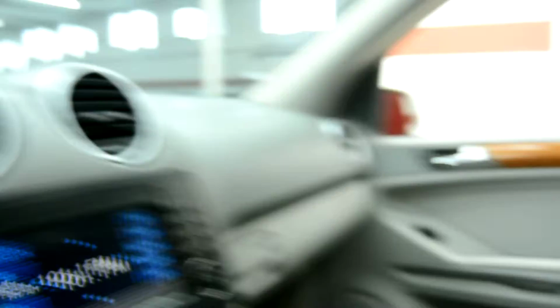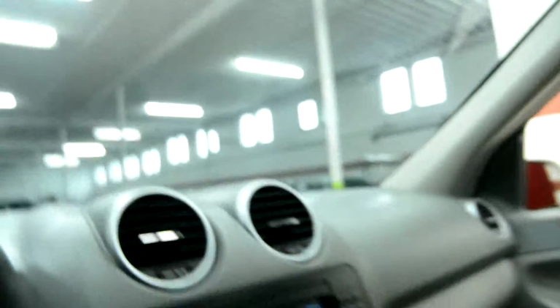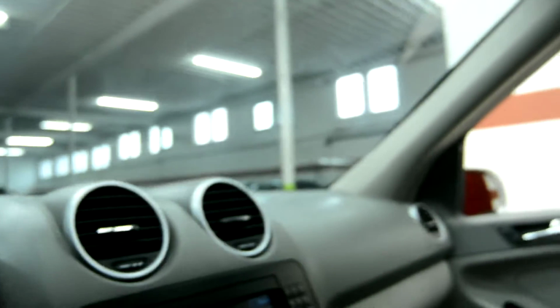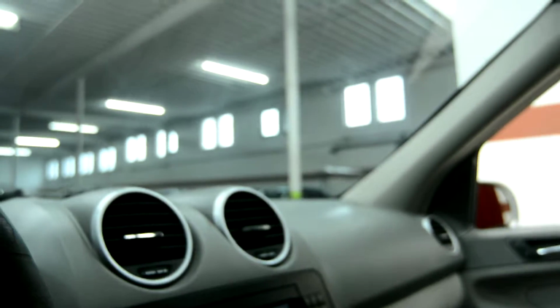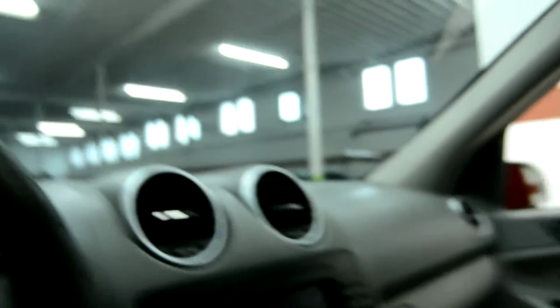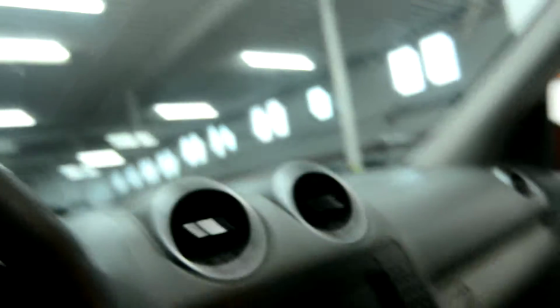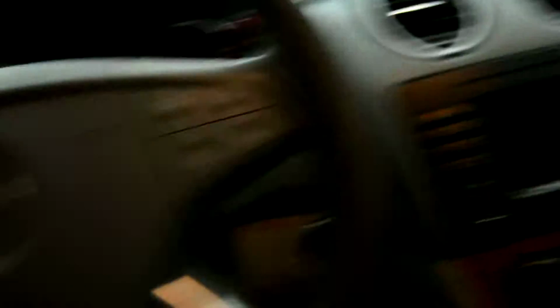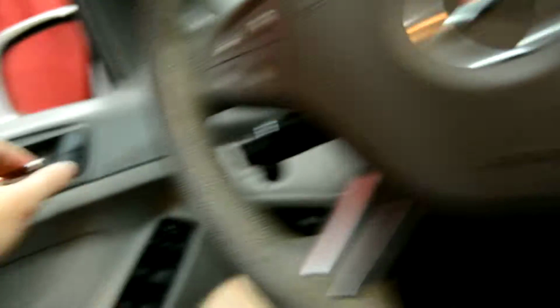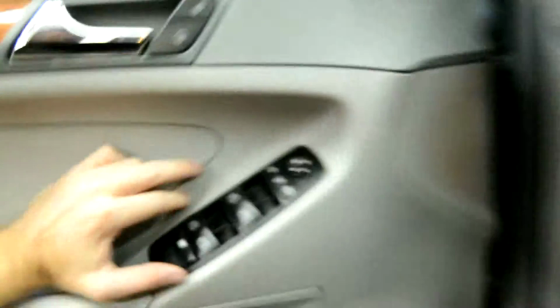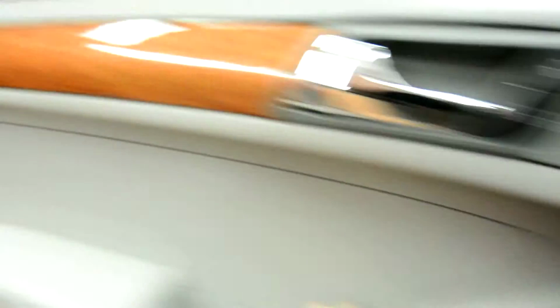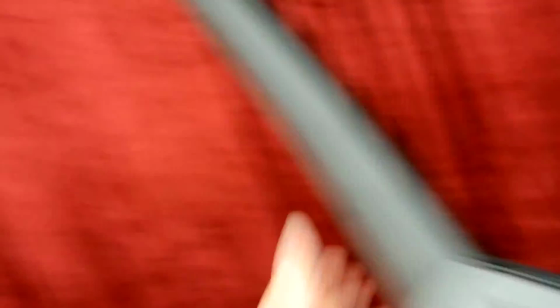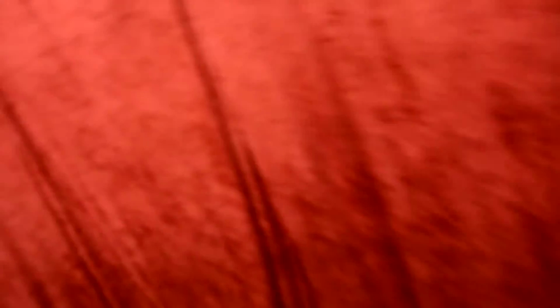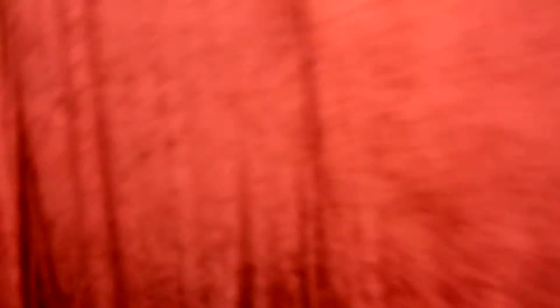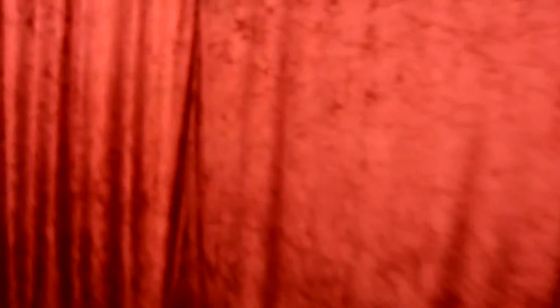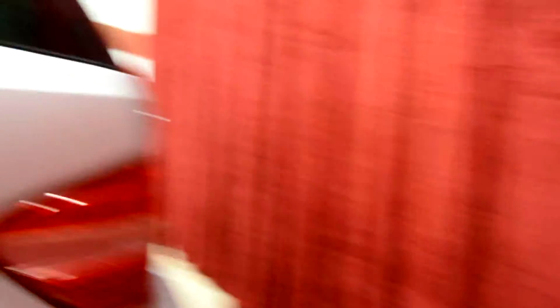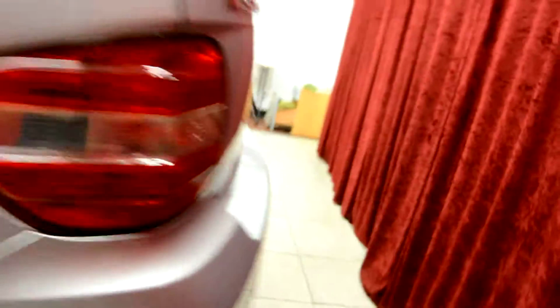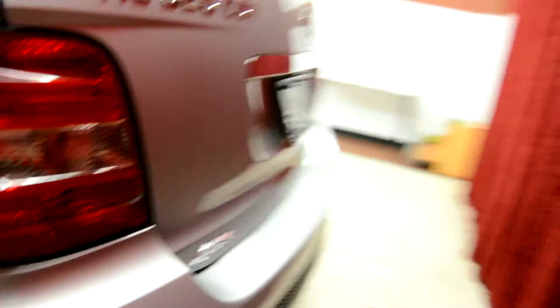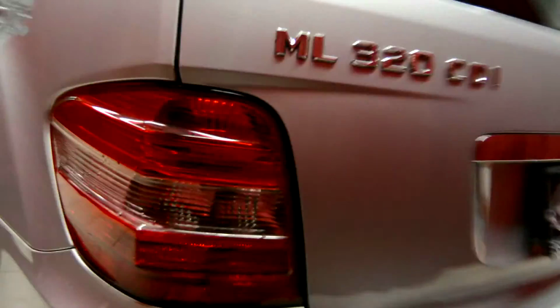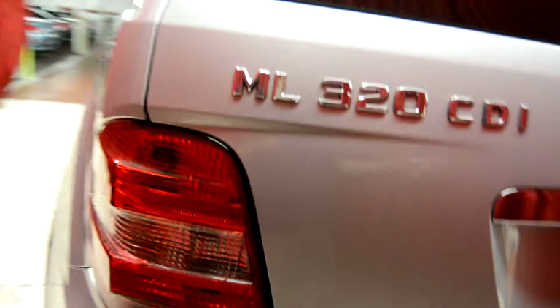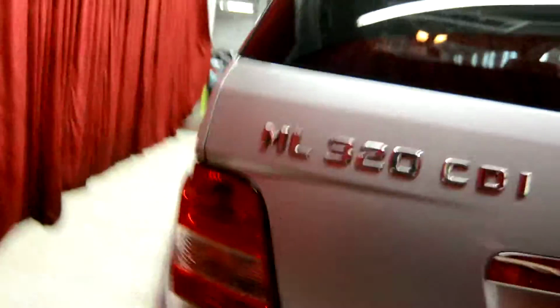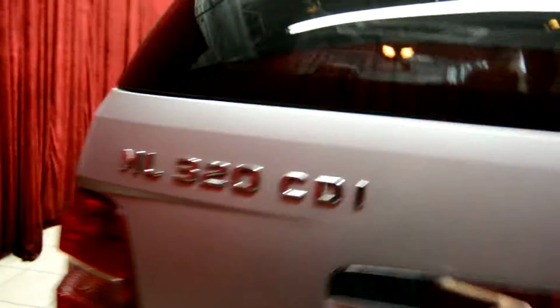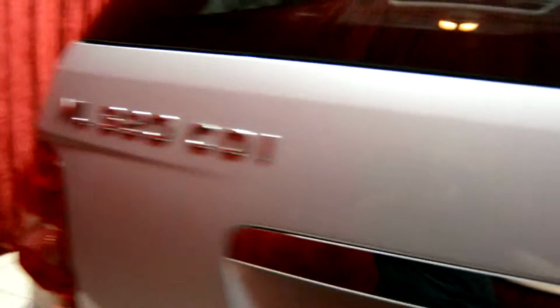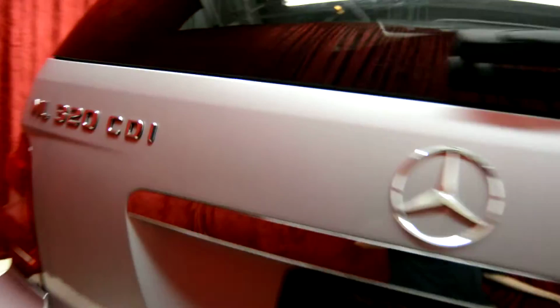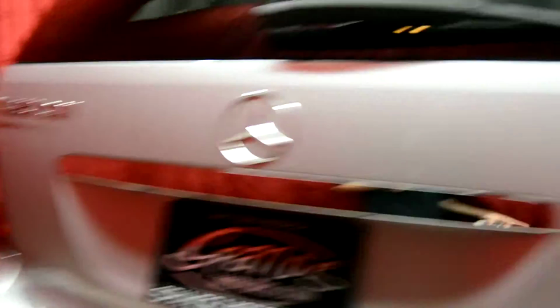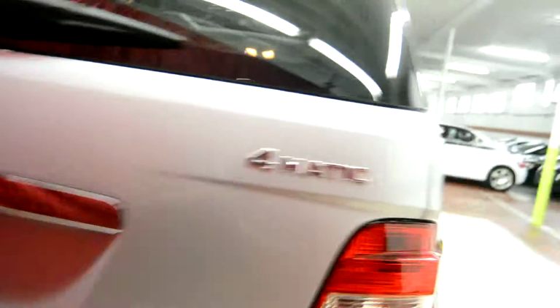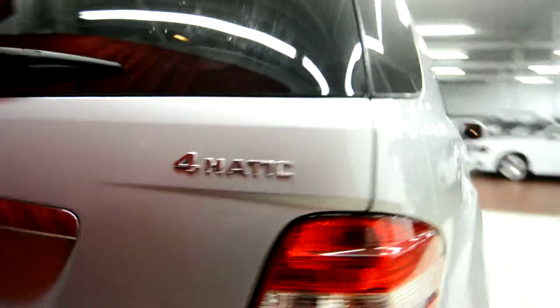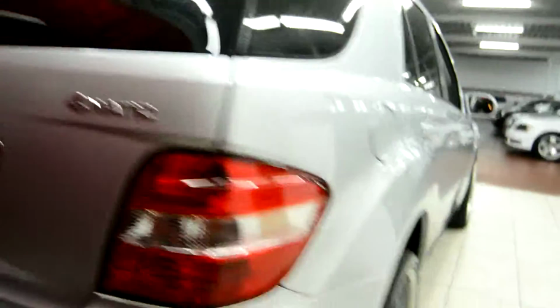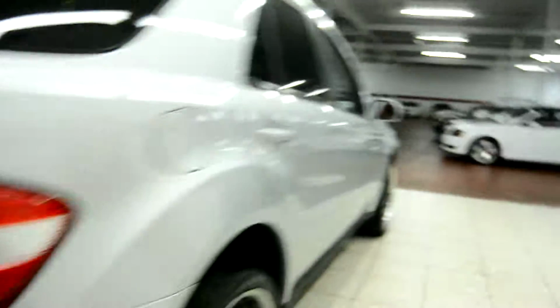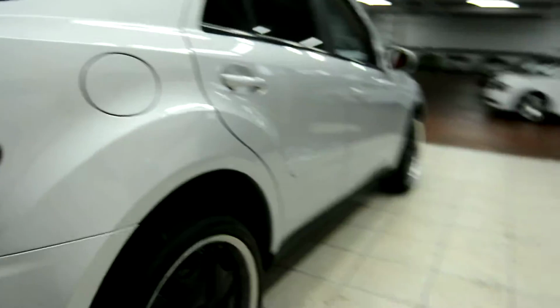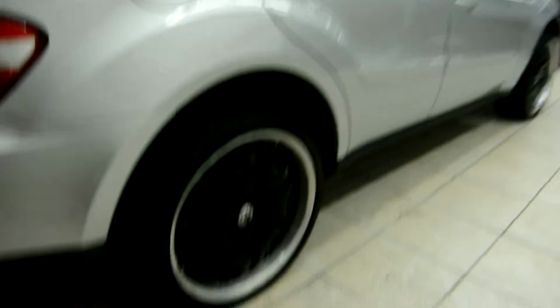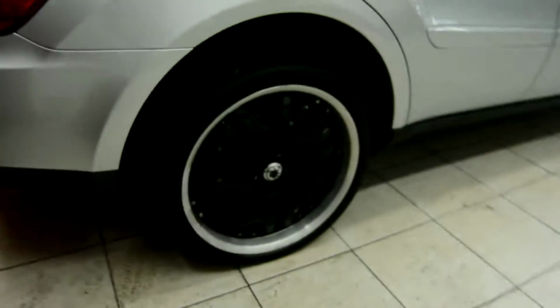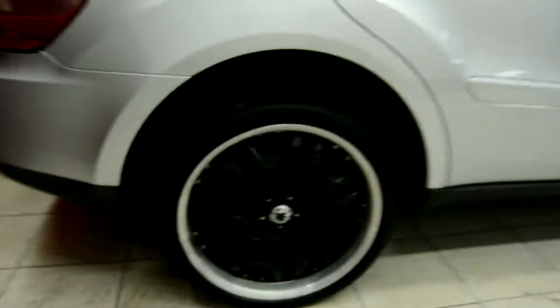Let's take a look around the vehicle. As we come around the back, this is the Mercedes ML320 CDI — the 4MATIC model here at Spanos Motors — with beautiful rims.